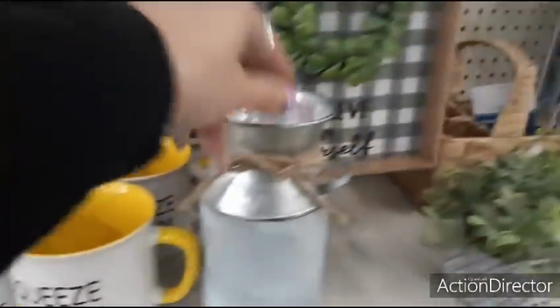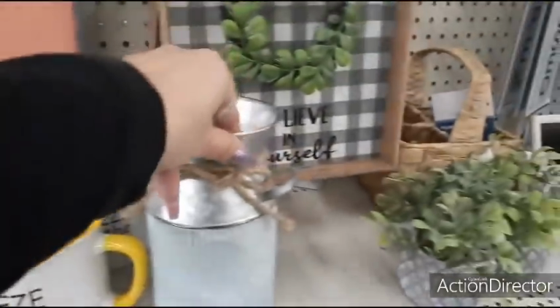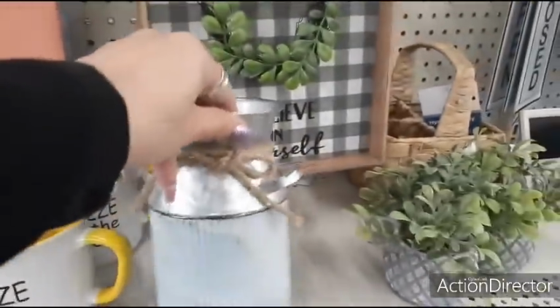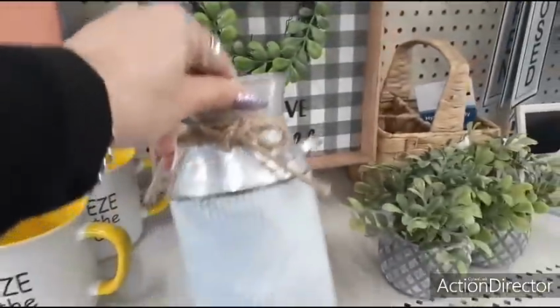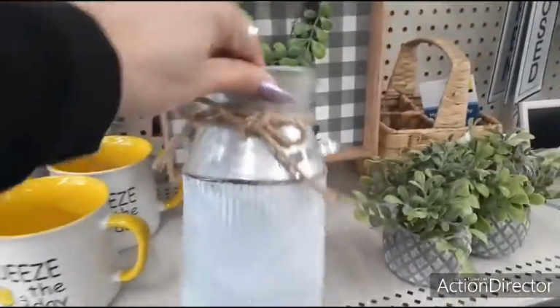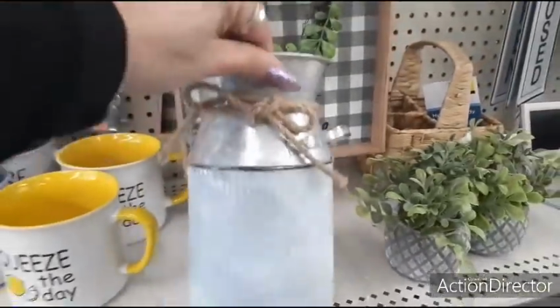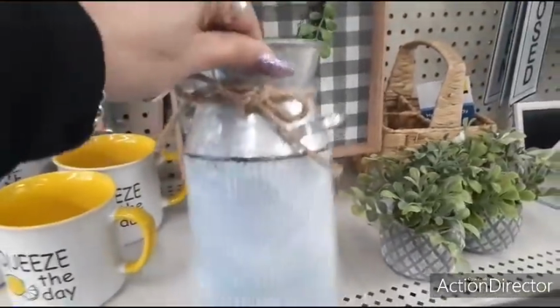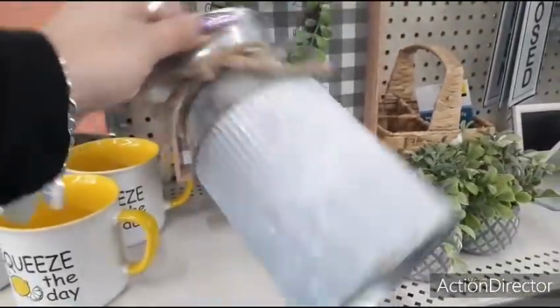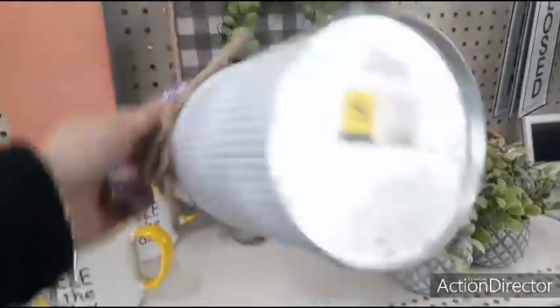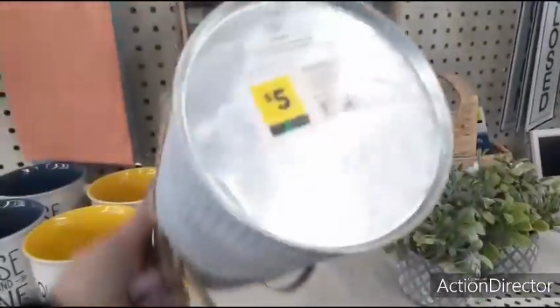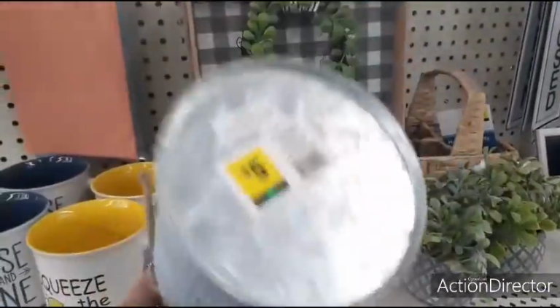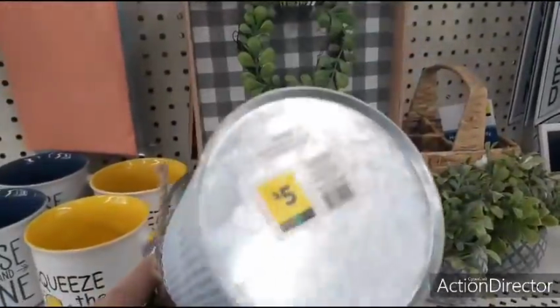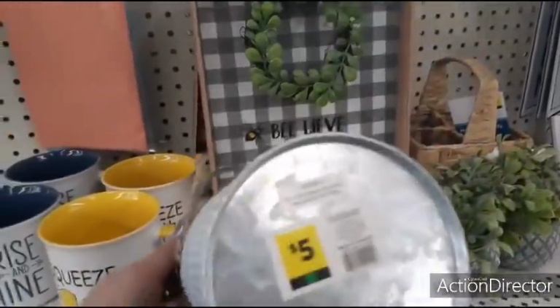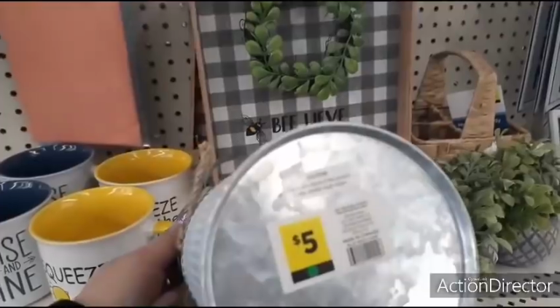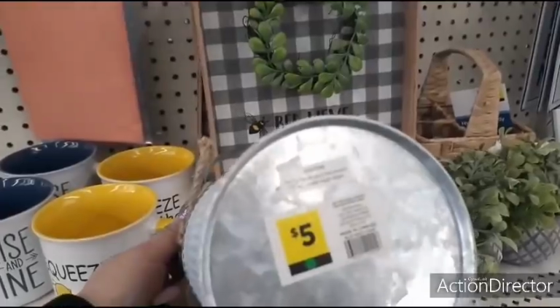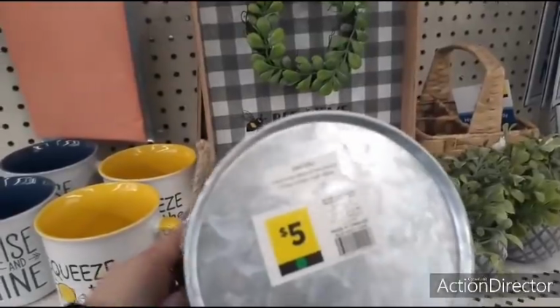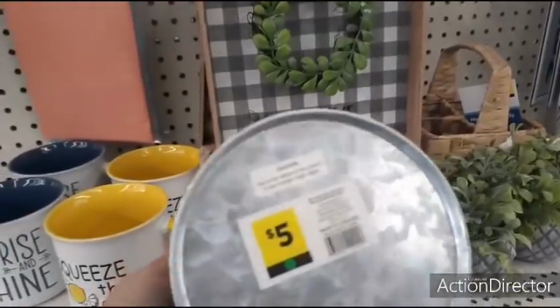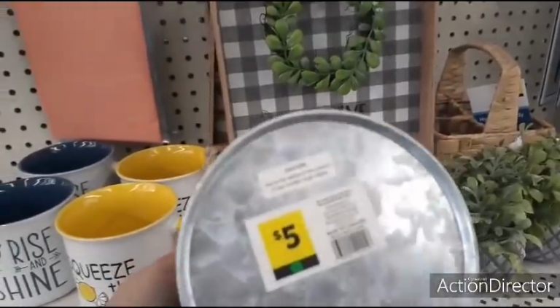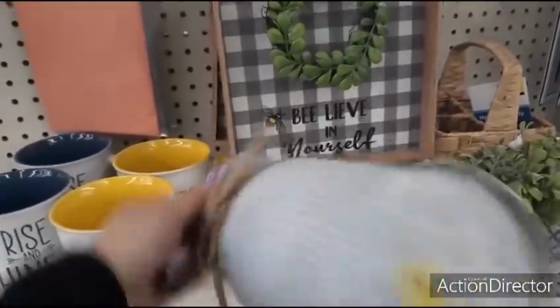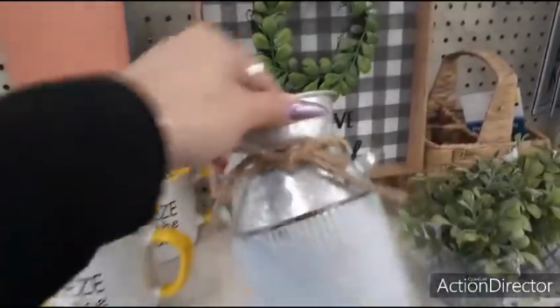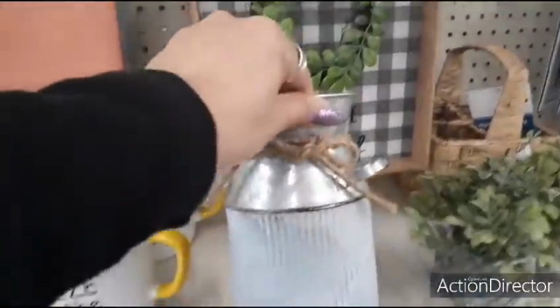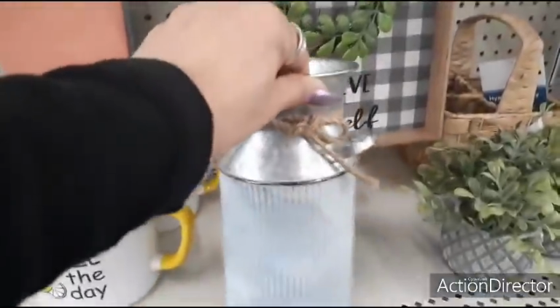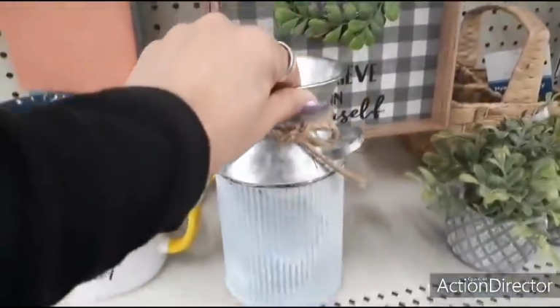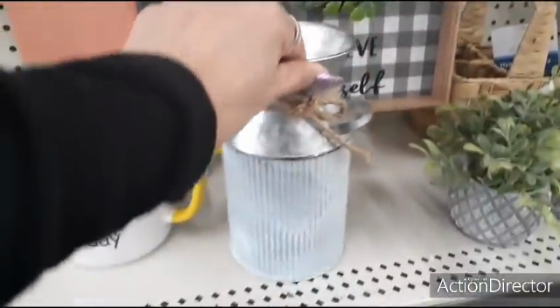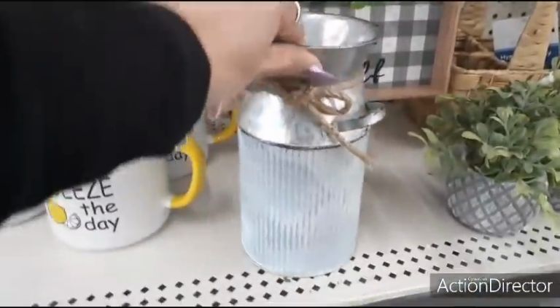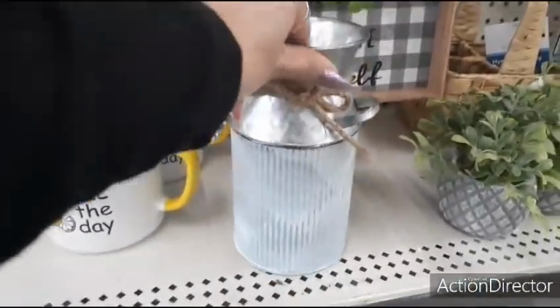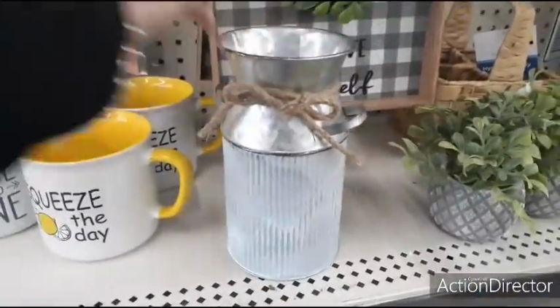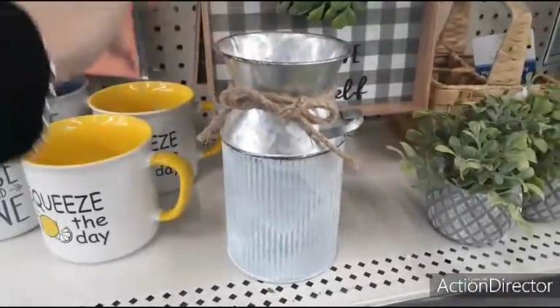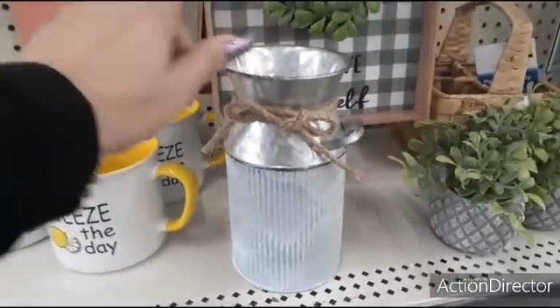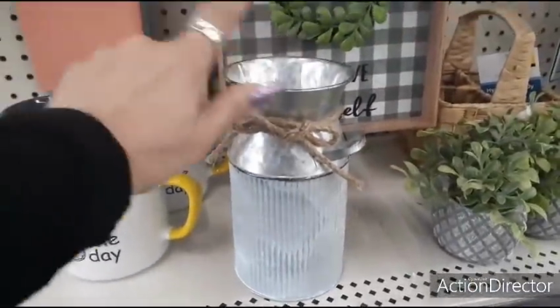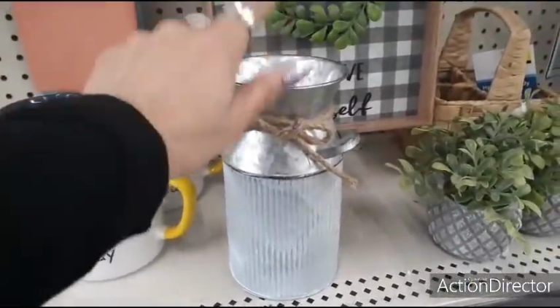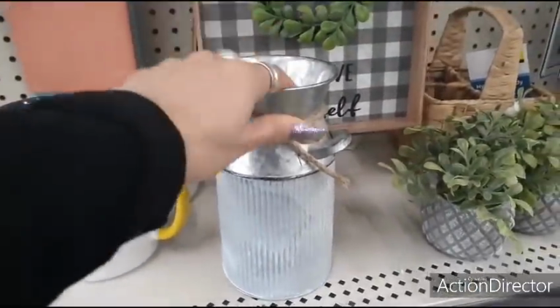They also have this galvanized milk jug — $5.00, has the twine around it, rustic farmhouse, very cute.